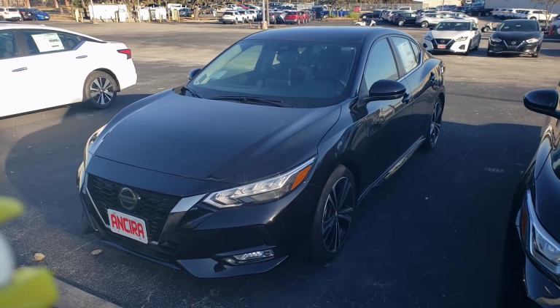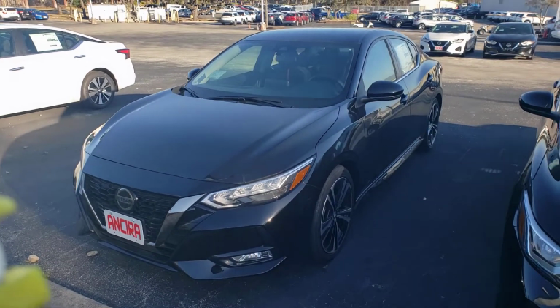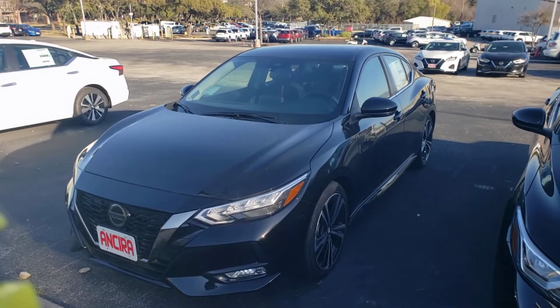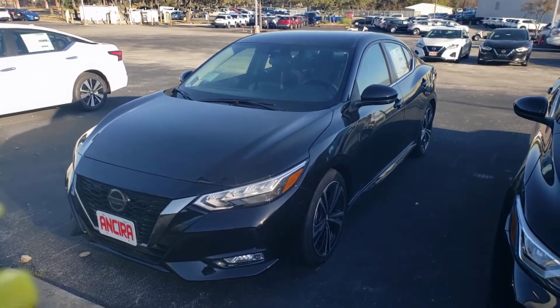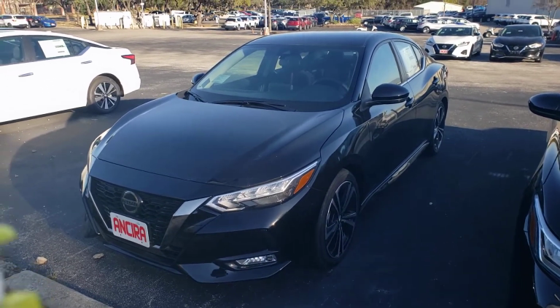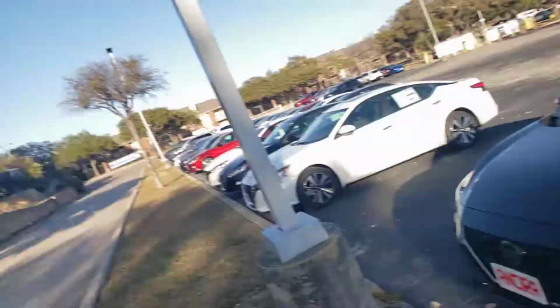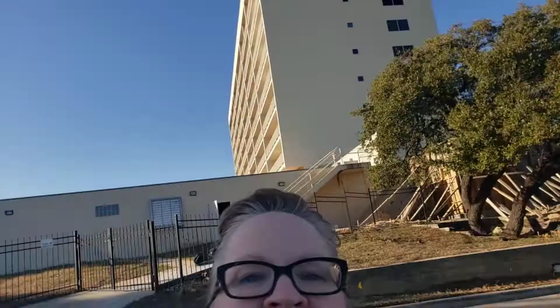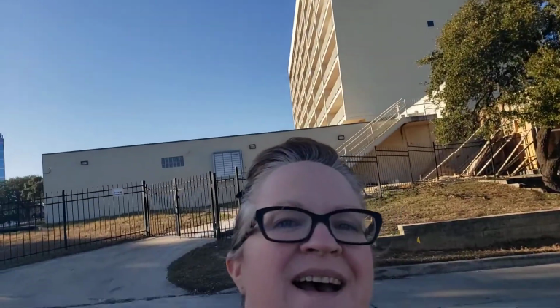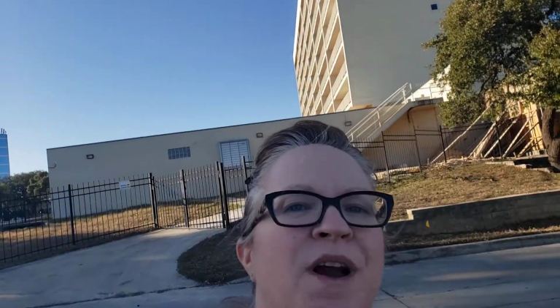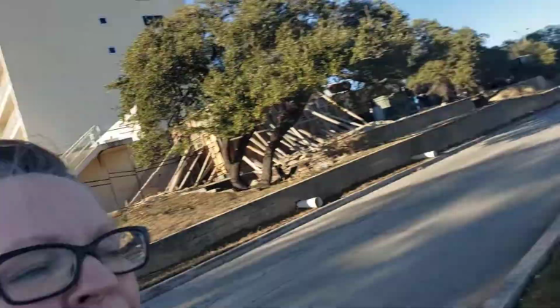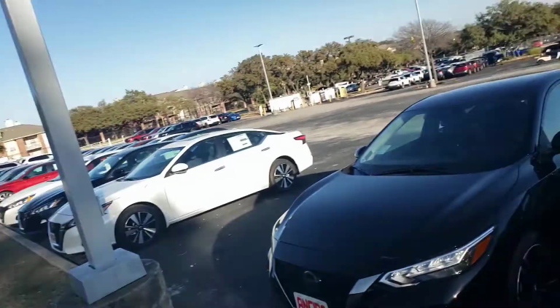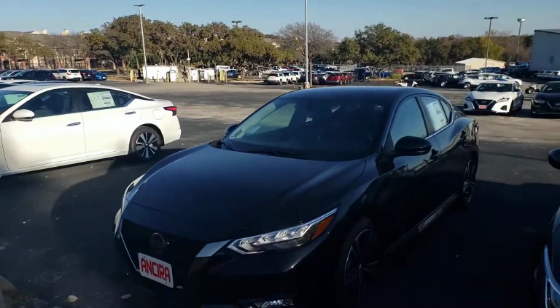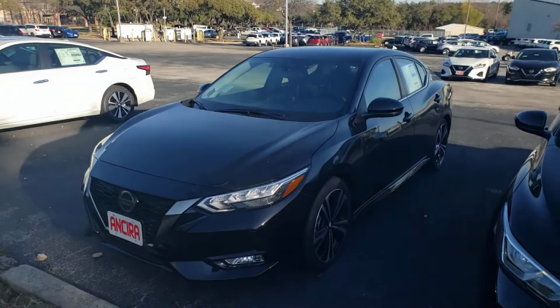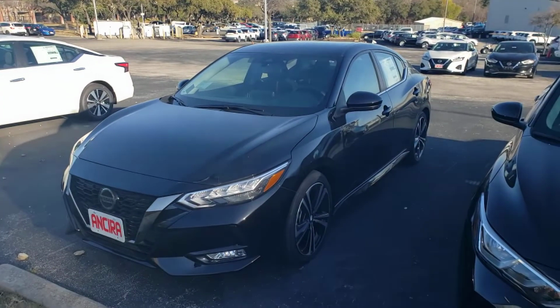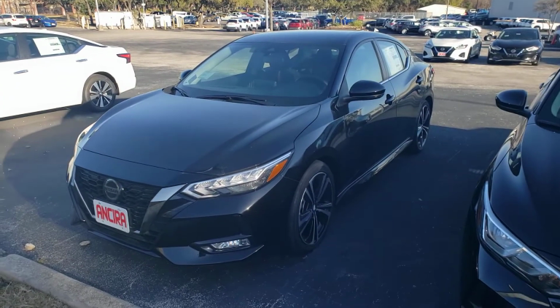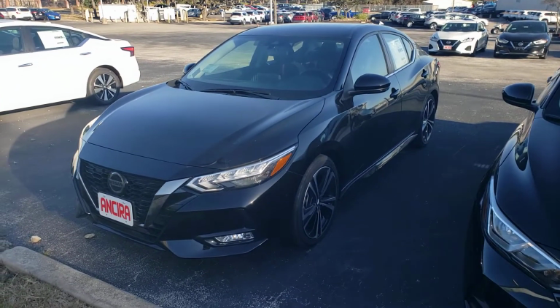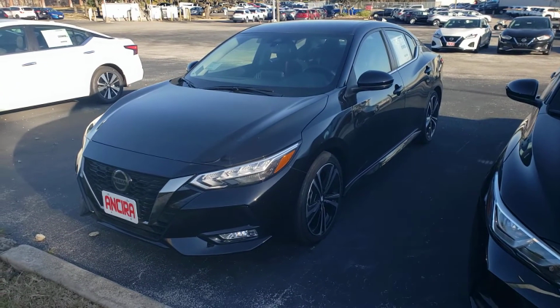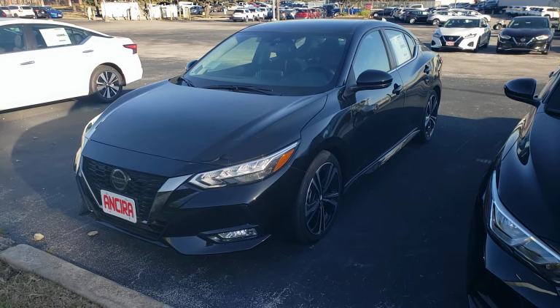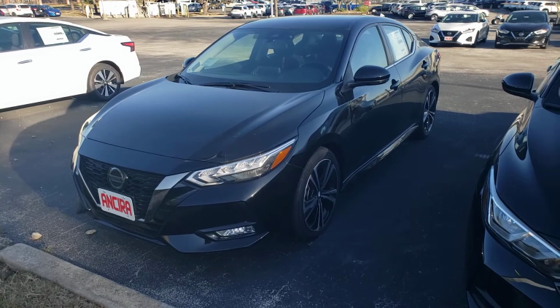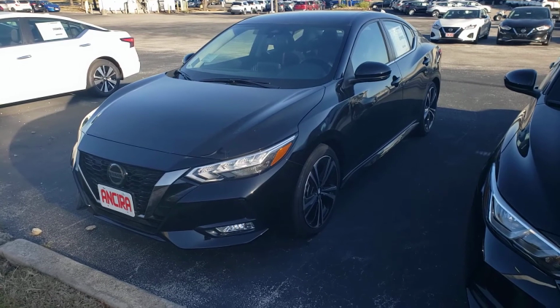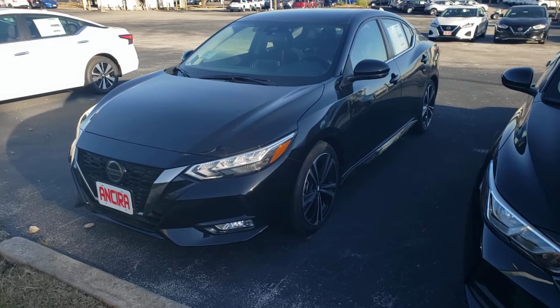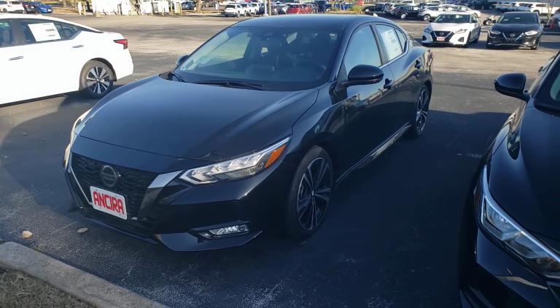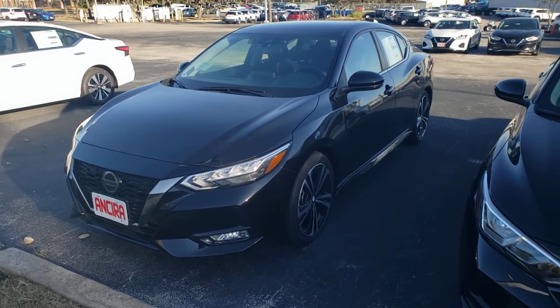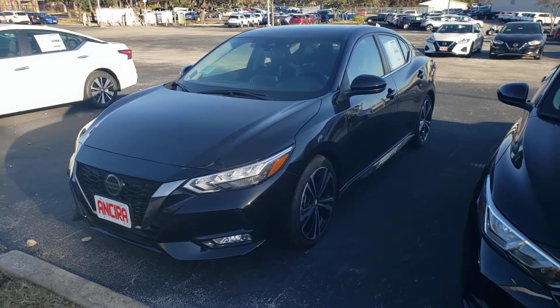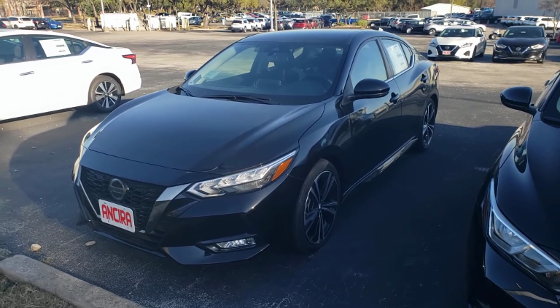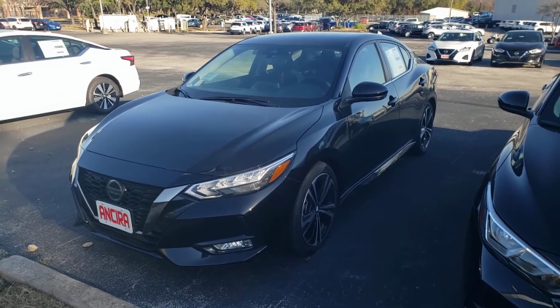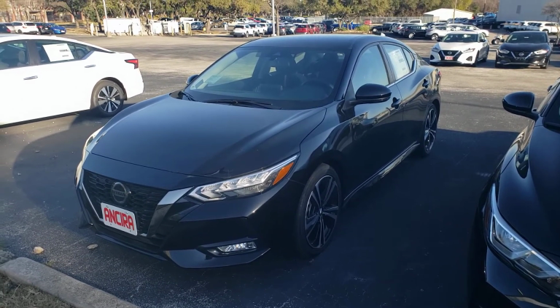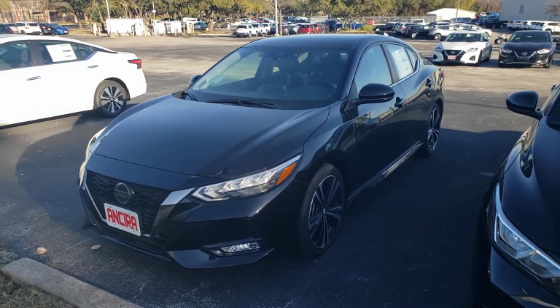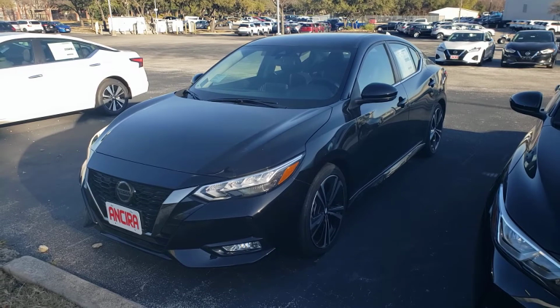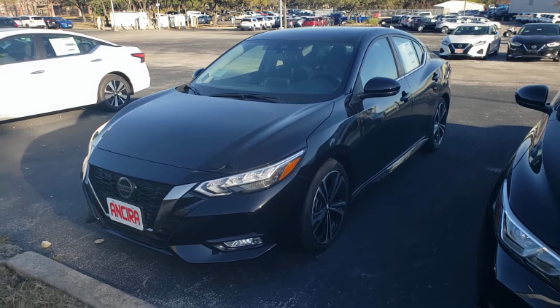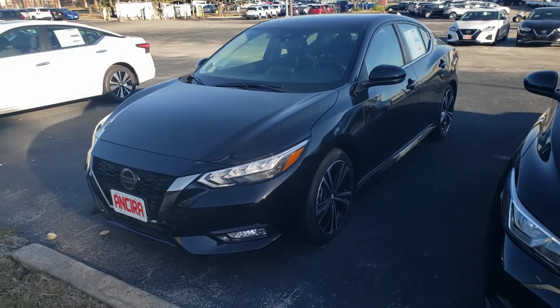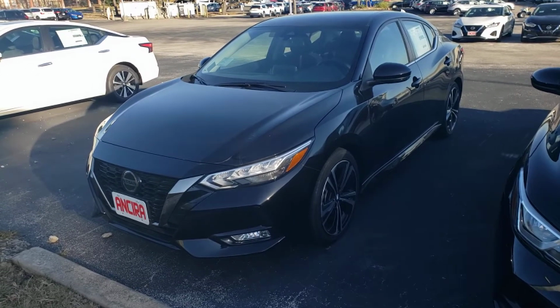Hello, Kristen here with Ancira Nissan. Hi, how are you? Okay, I have that Nissan Sentra SR model, so I'm just going to give you a quick walk around of the exterior and interior before you get a chance to come in.